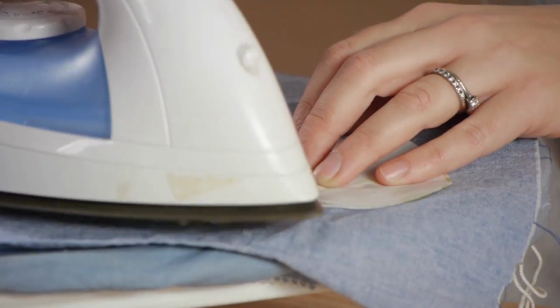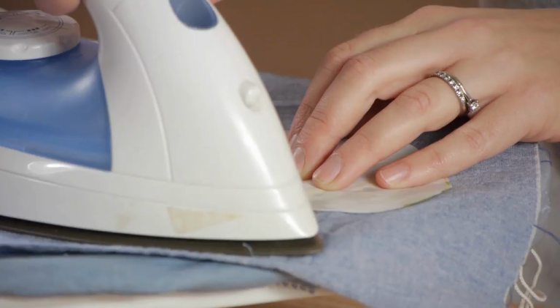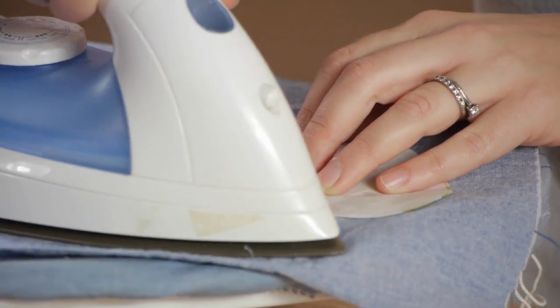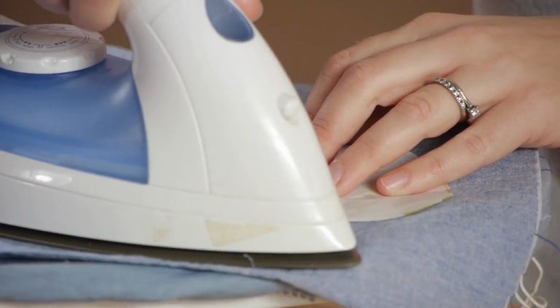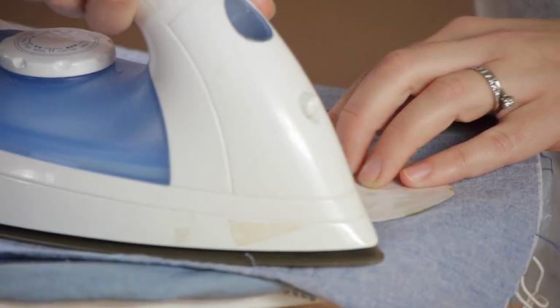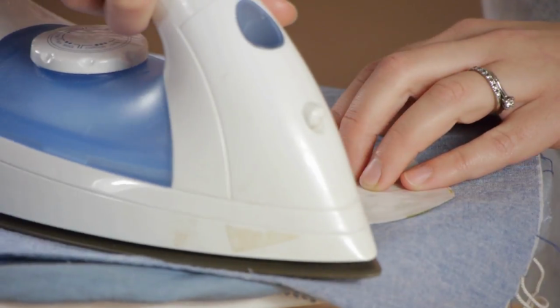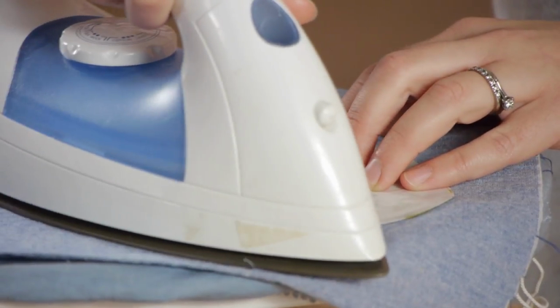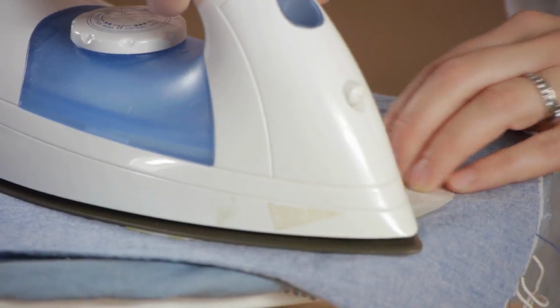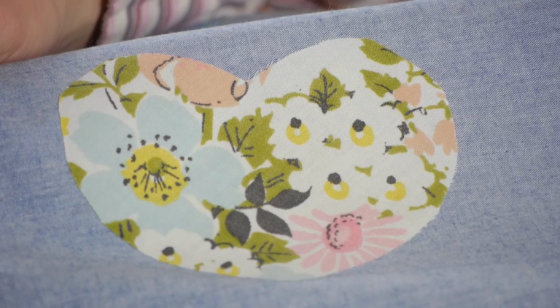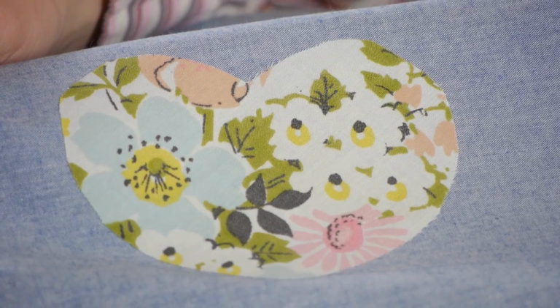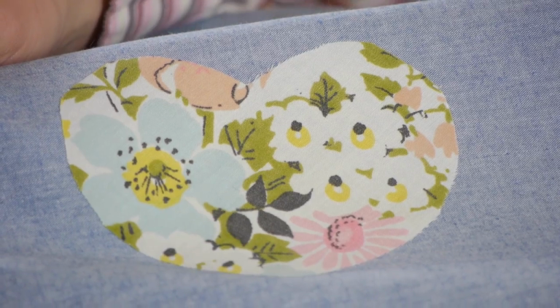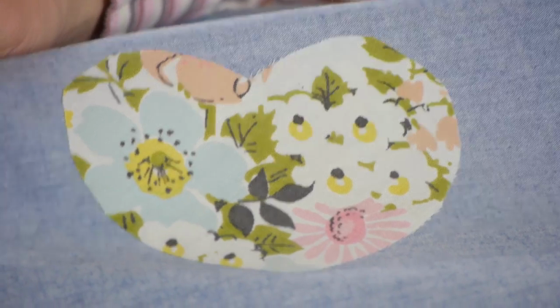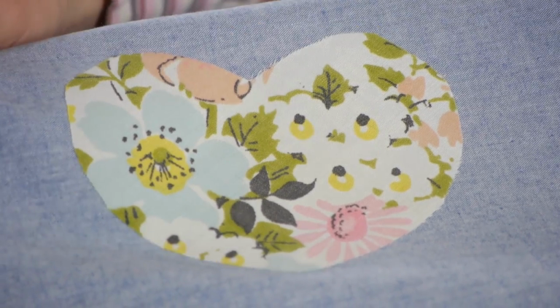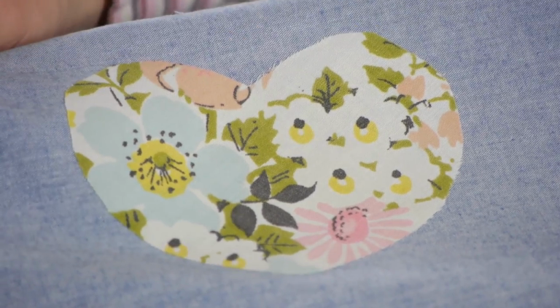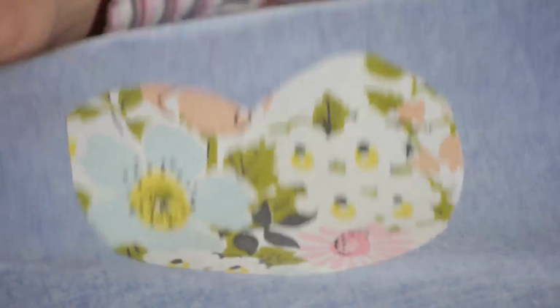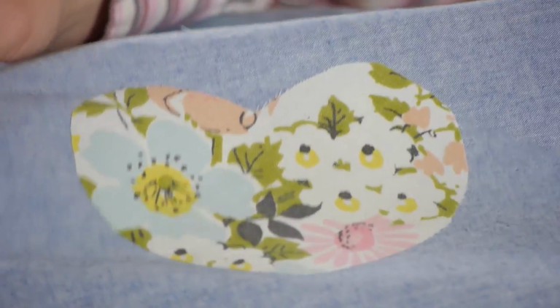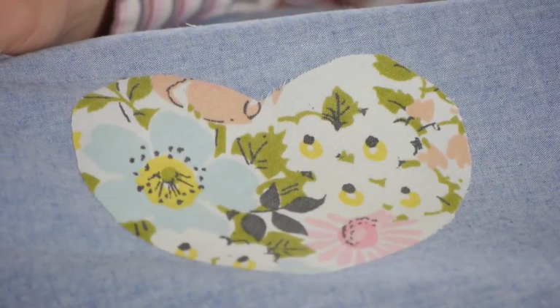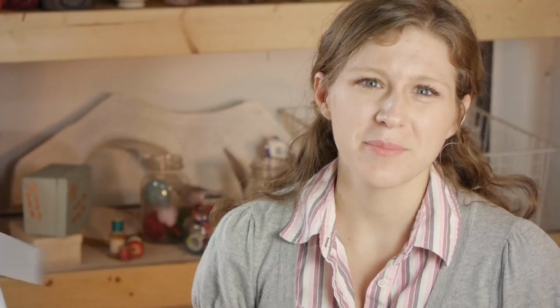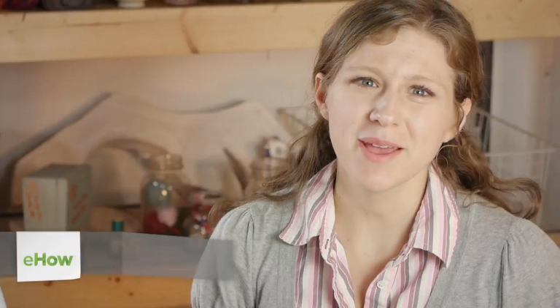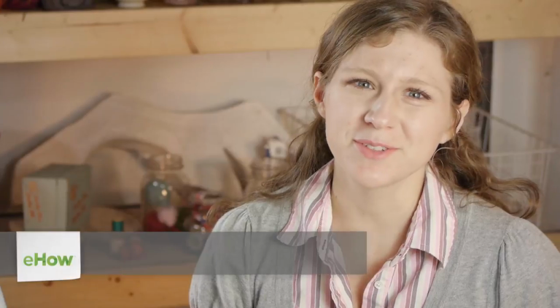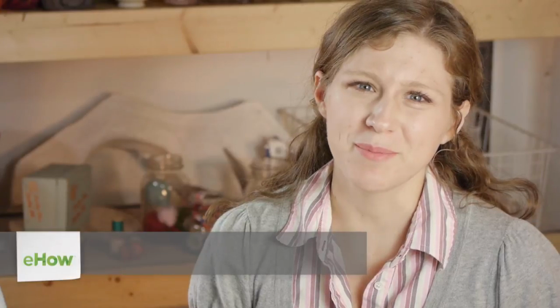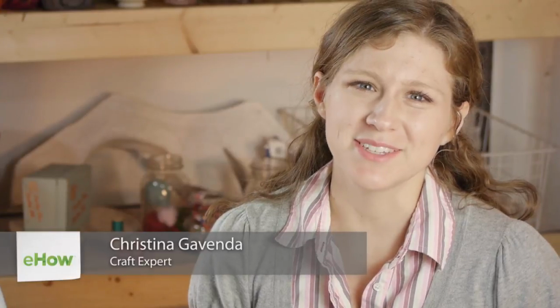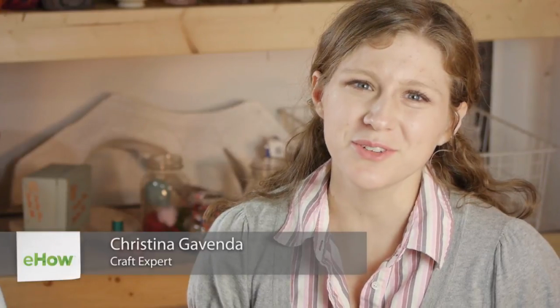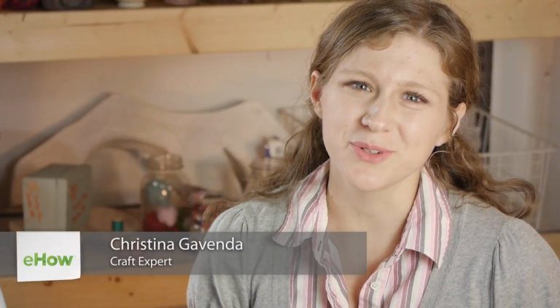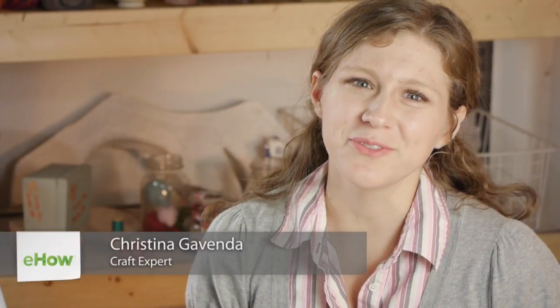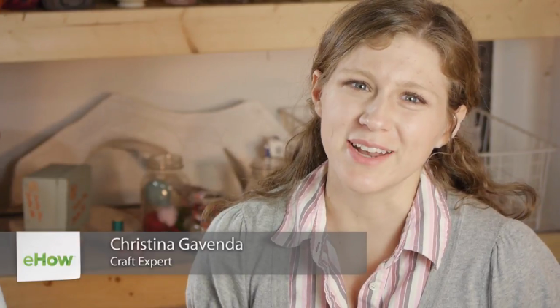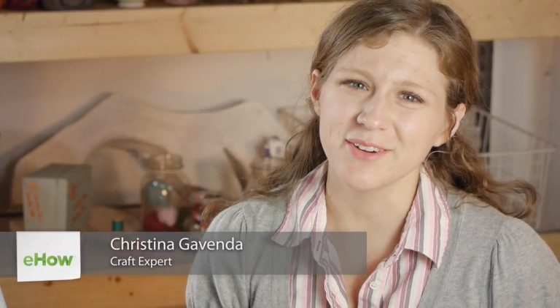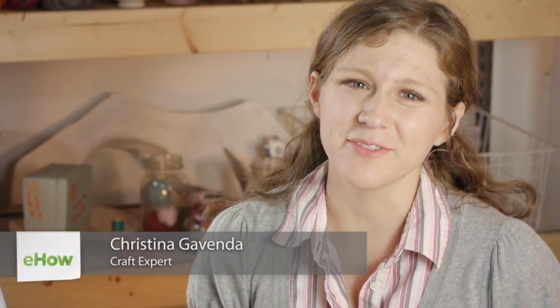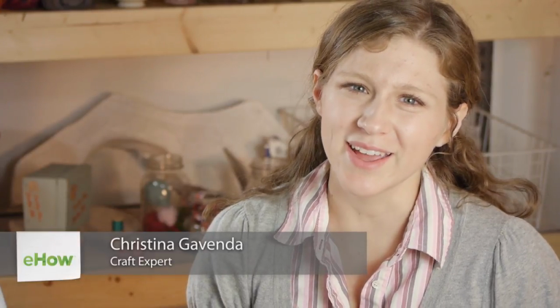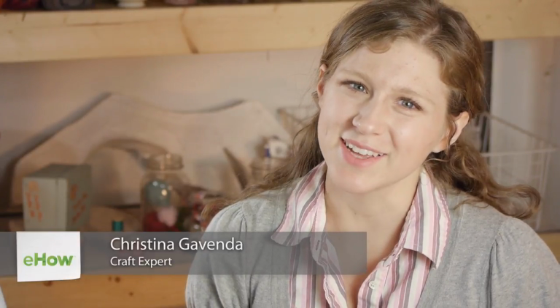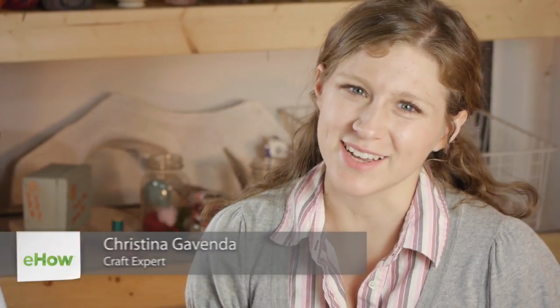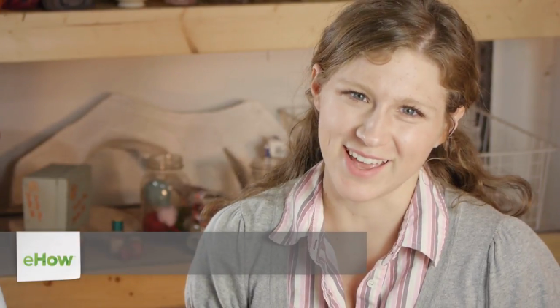Hi, my name is Kristina Govinda, and today we're going to talk about how paper-backed fusible webbing works. Paper-backed fusible webbing is a useful tool for adhering a variety of textiles together.